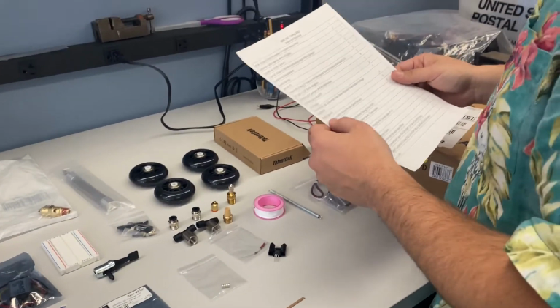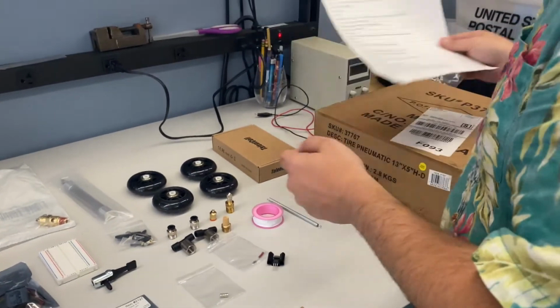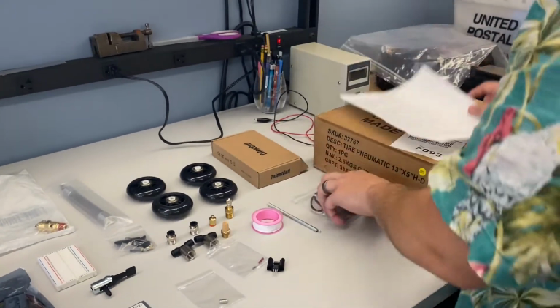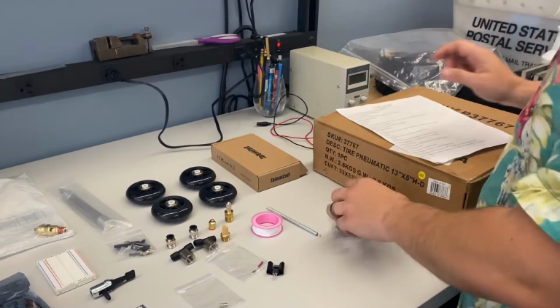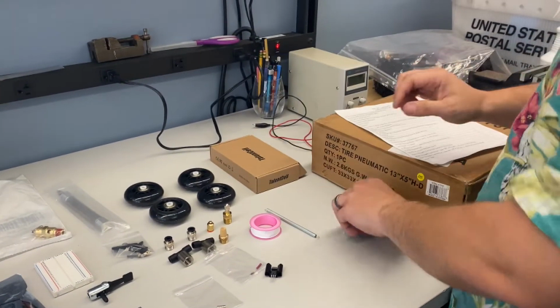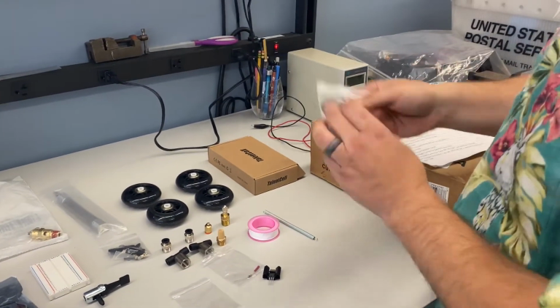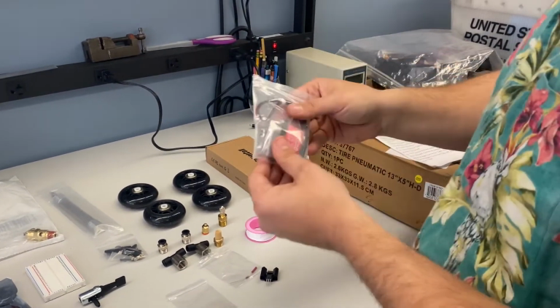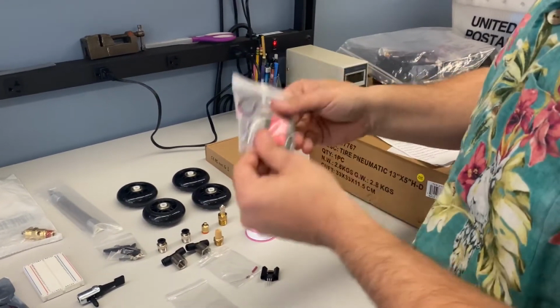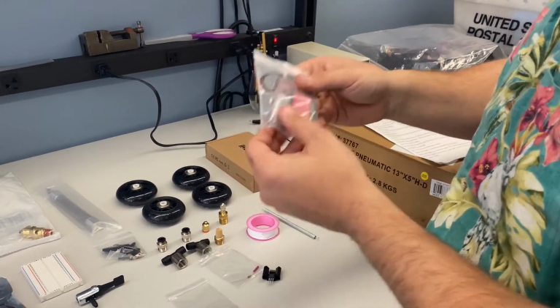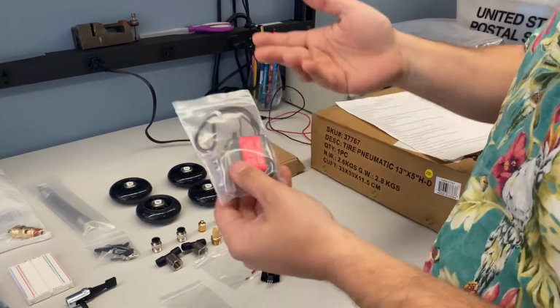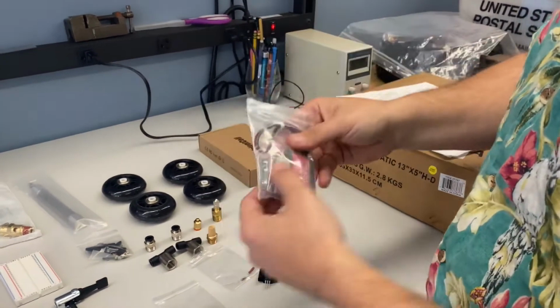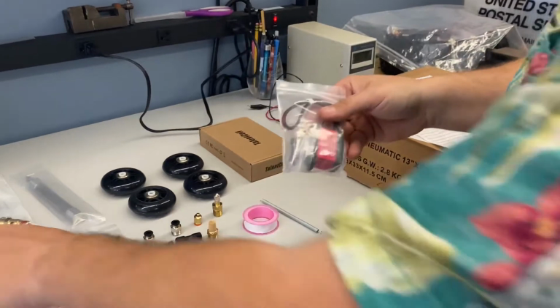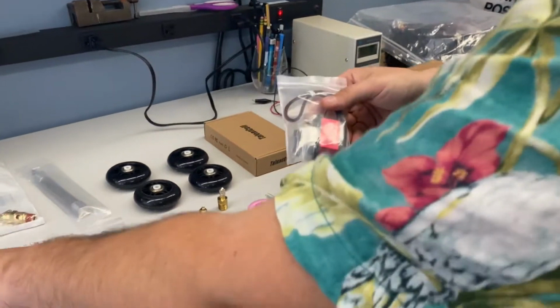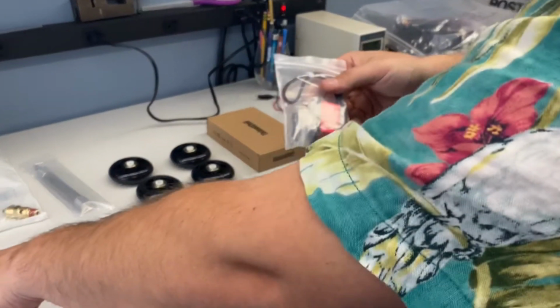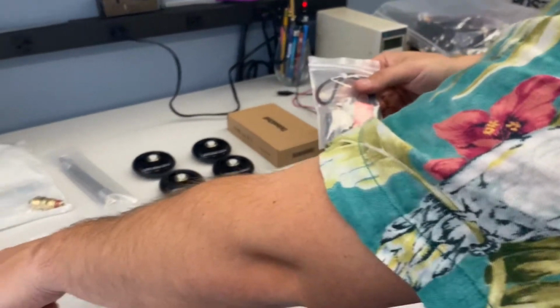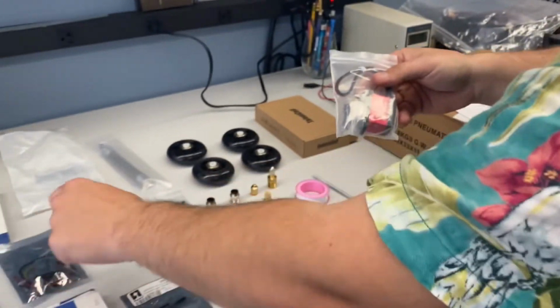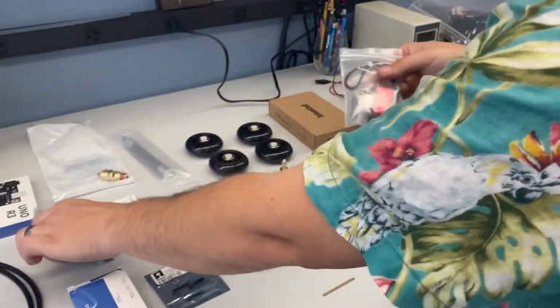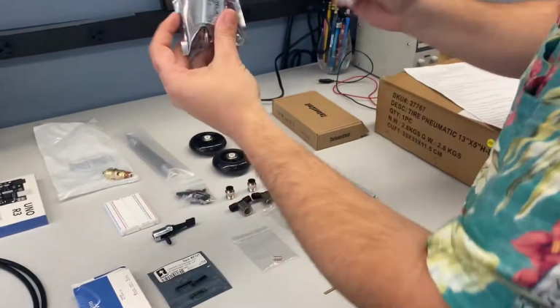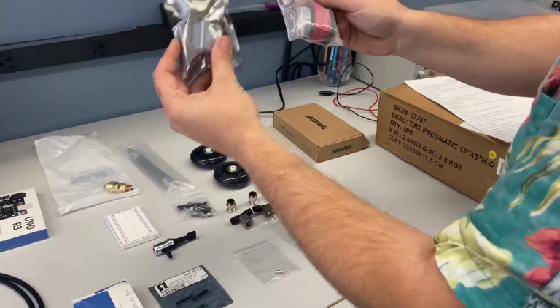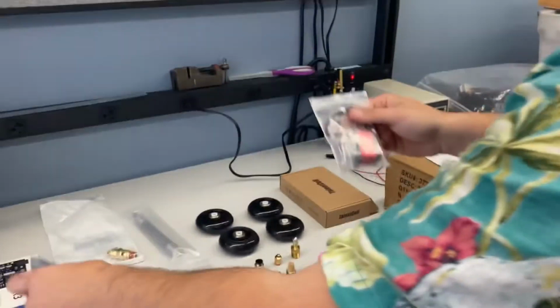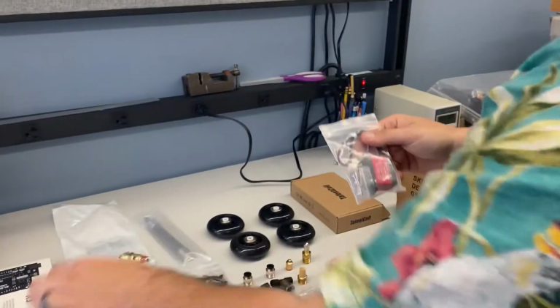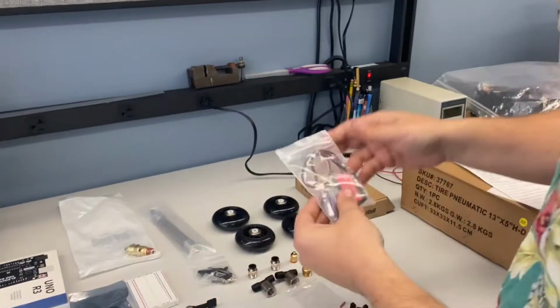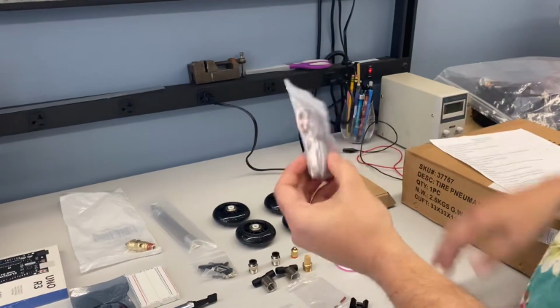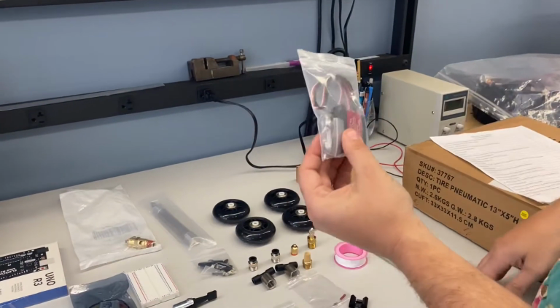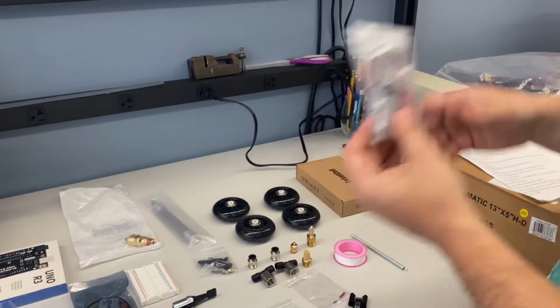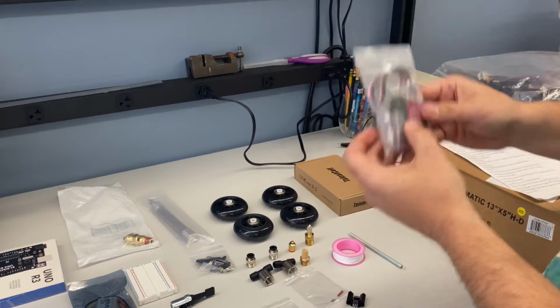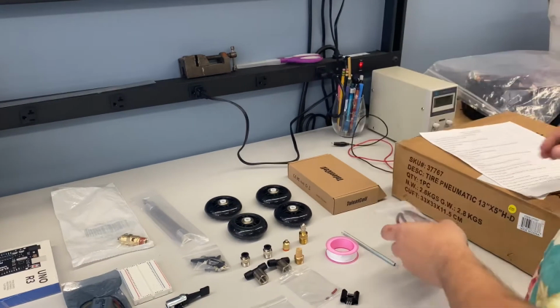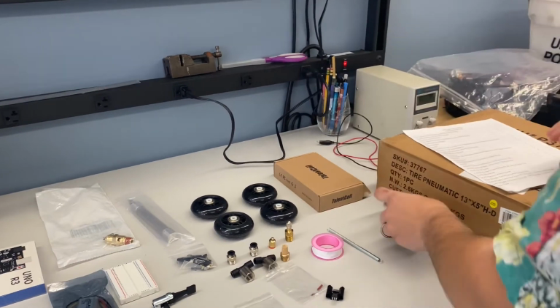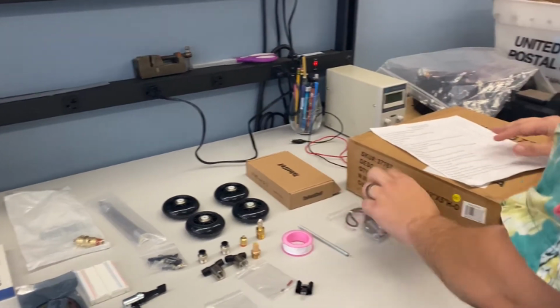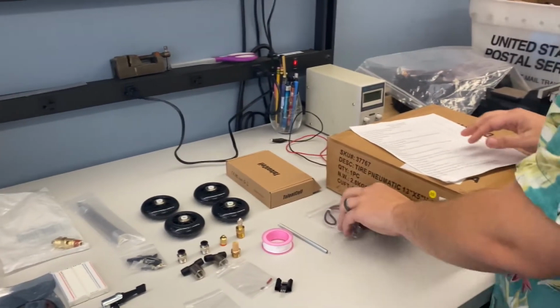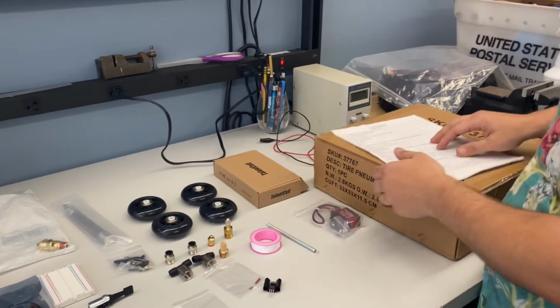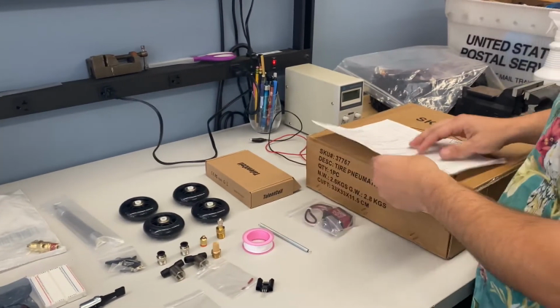Next is the digital servo. The servo is powered from the 6V, so you'll wire the servo to the converter in your setup. Here's your servo, and you'll use that for your steering.